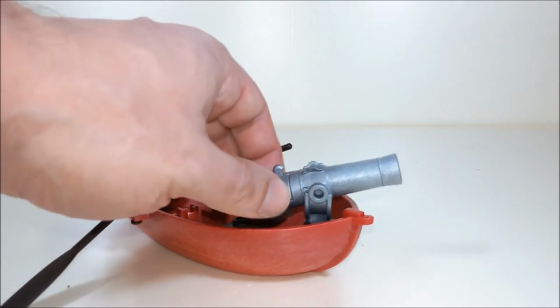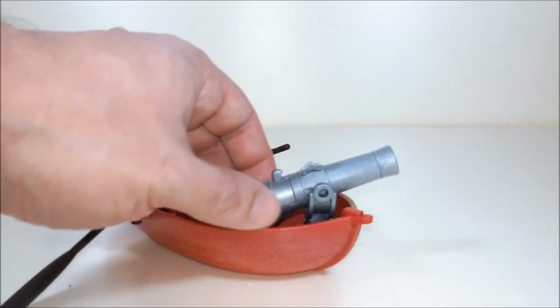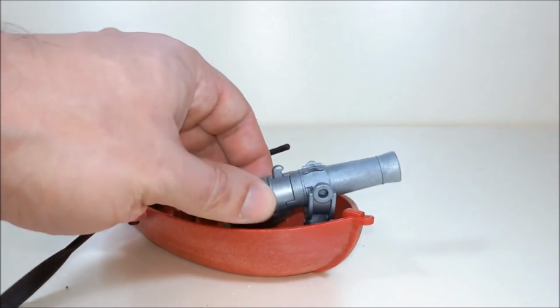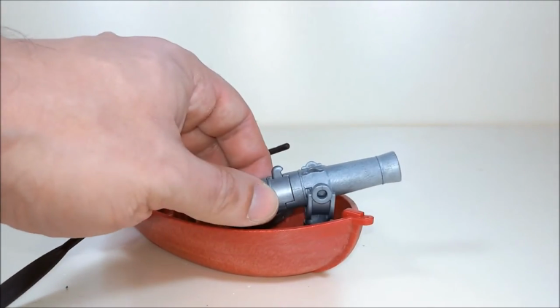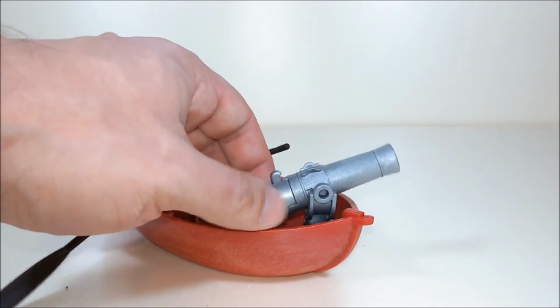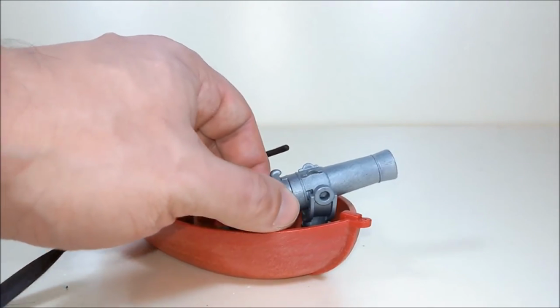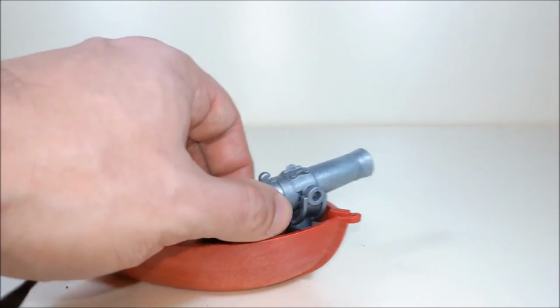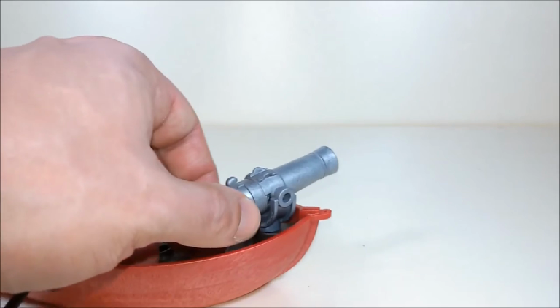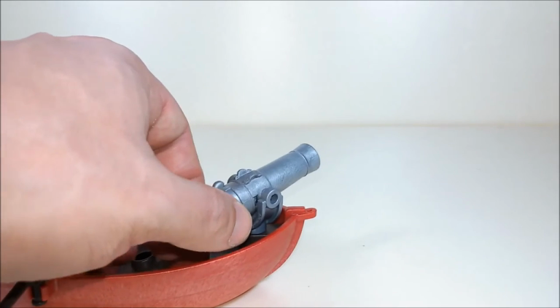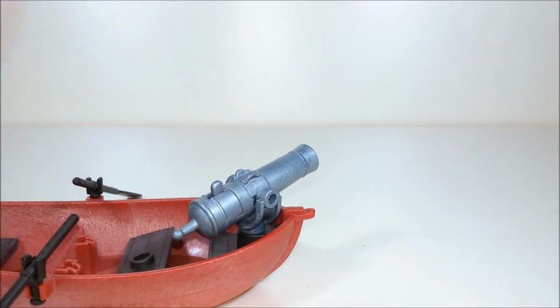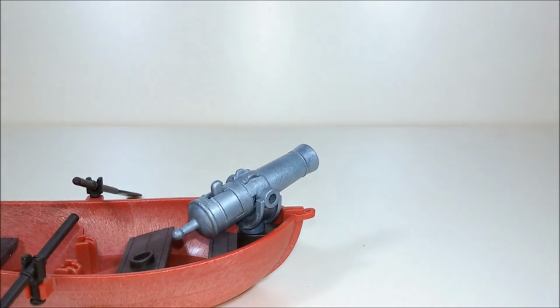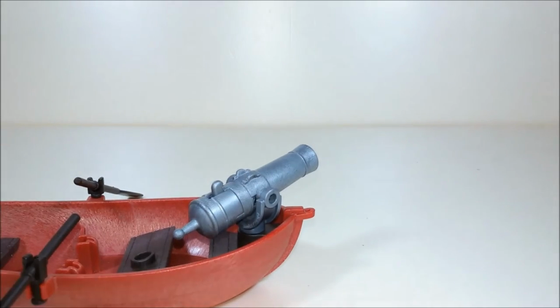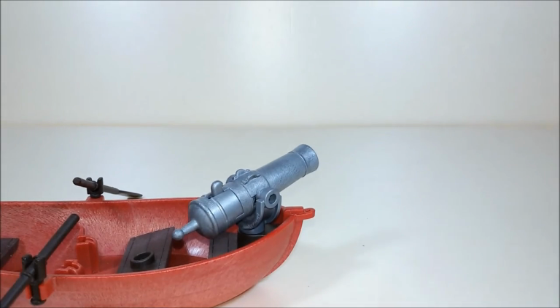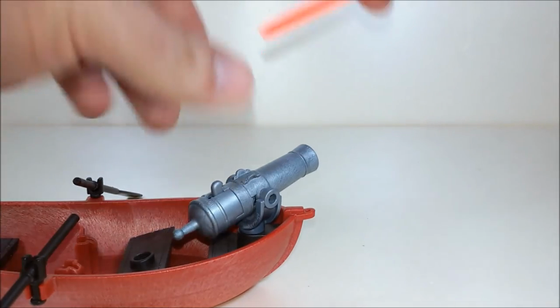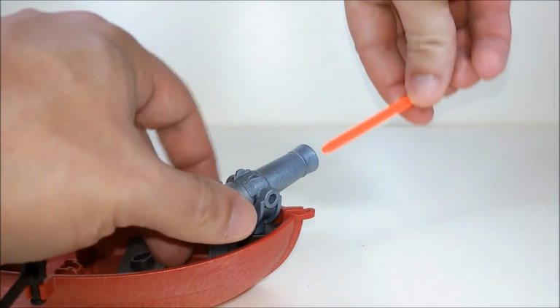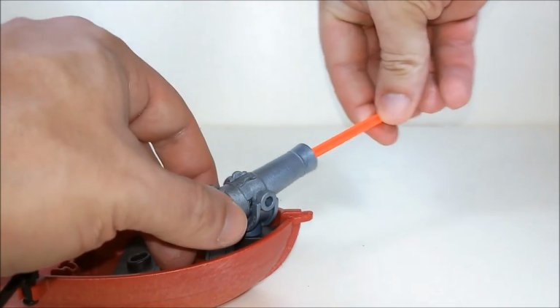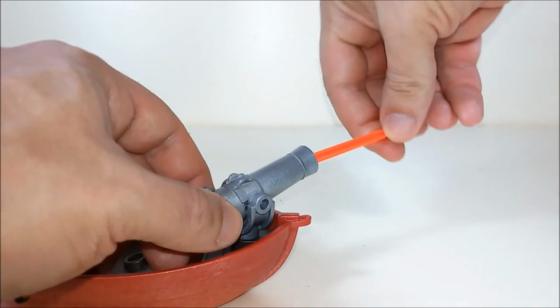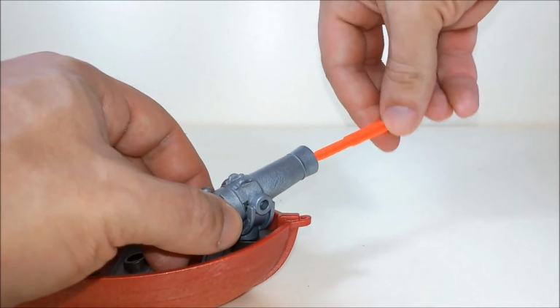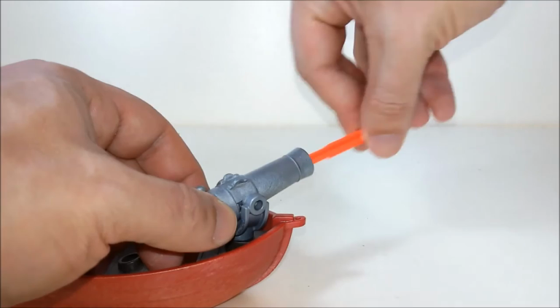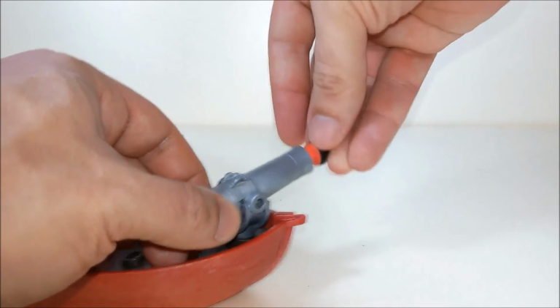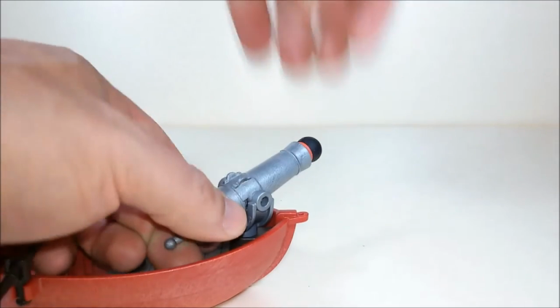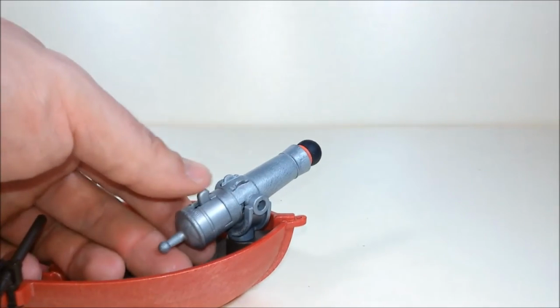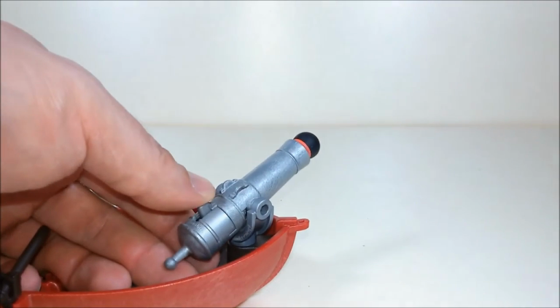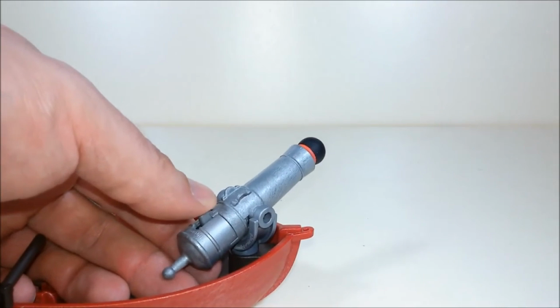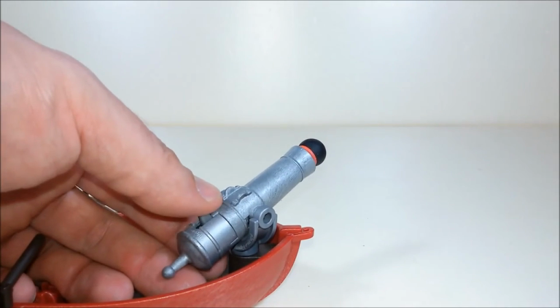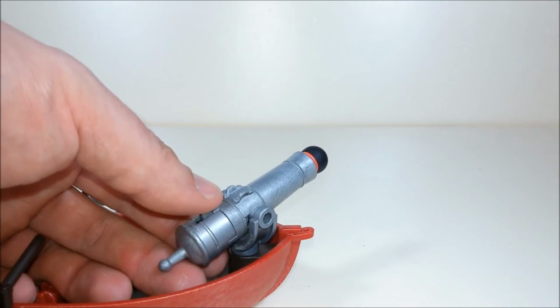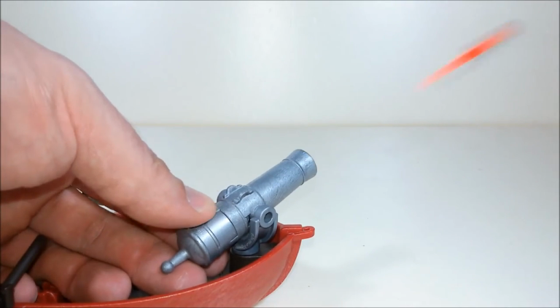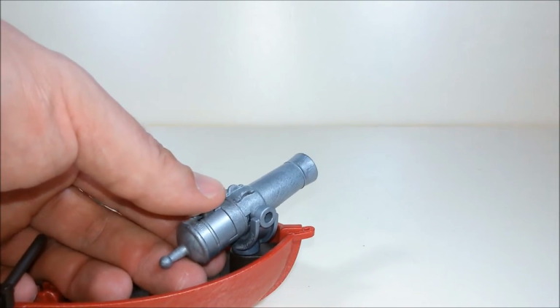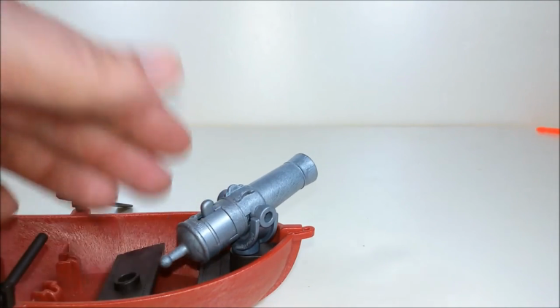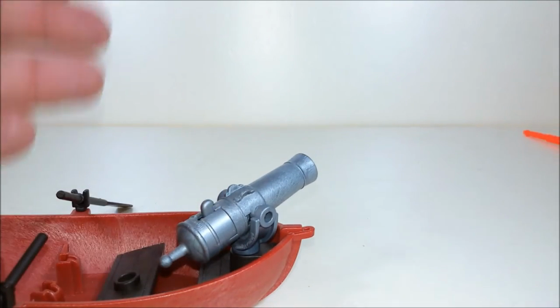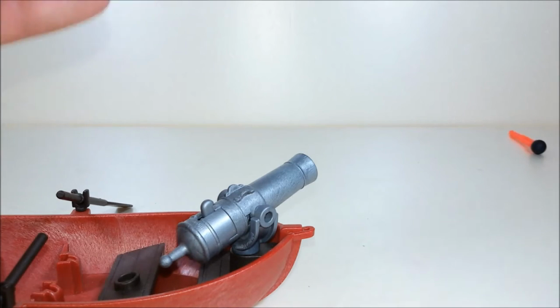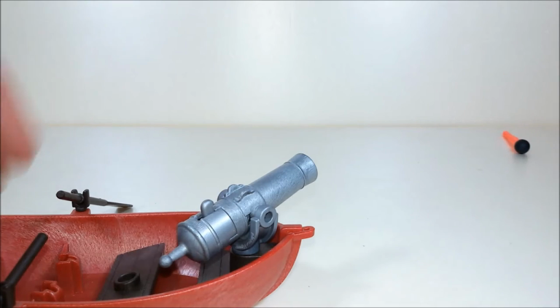There's this cool rotating cannon which can actually fire, so let's try it — and let's fire. It works perfectly.